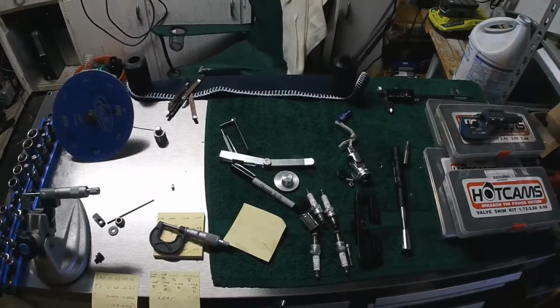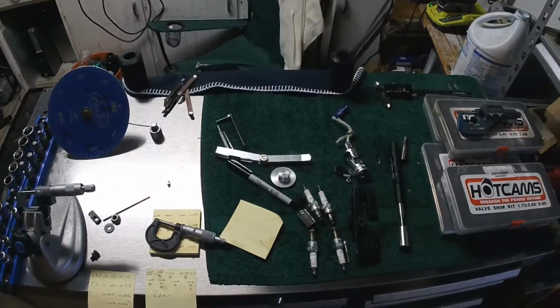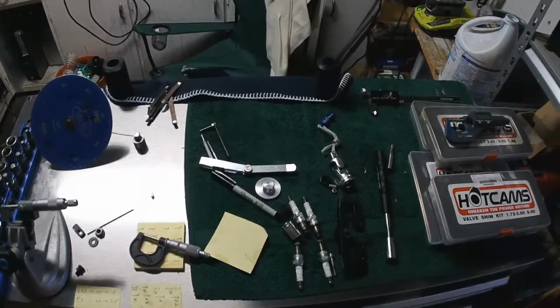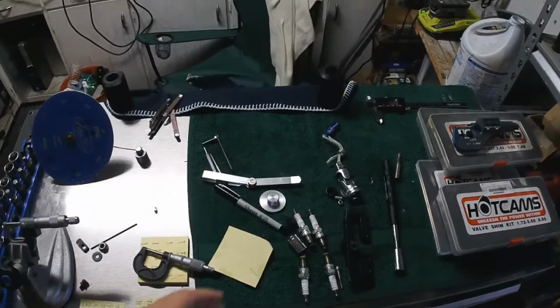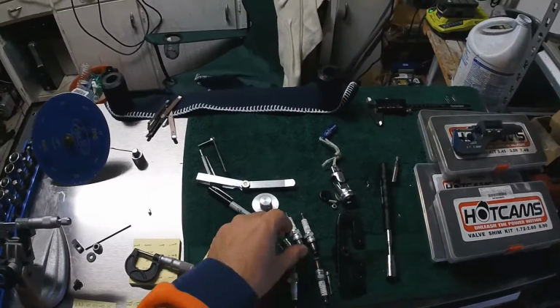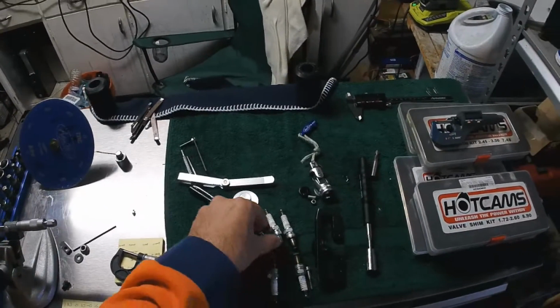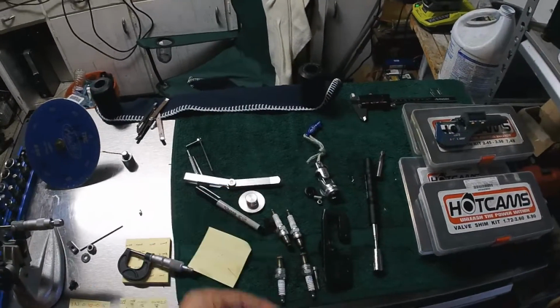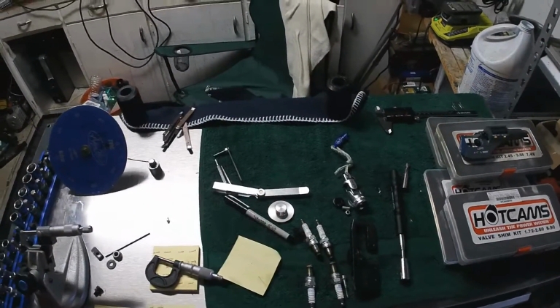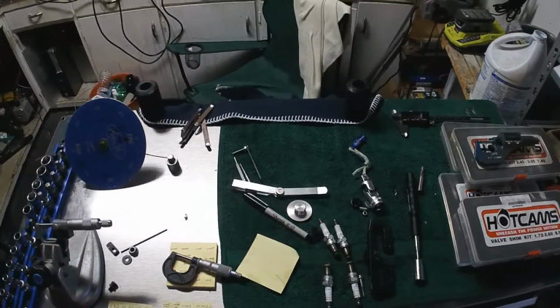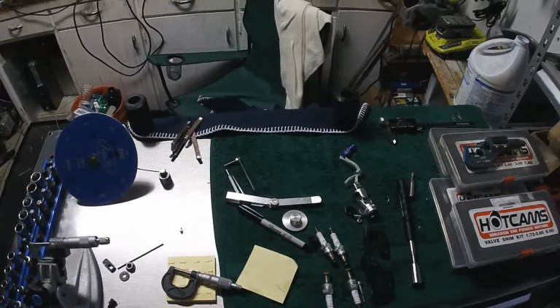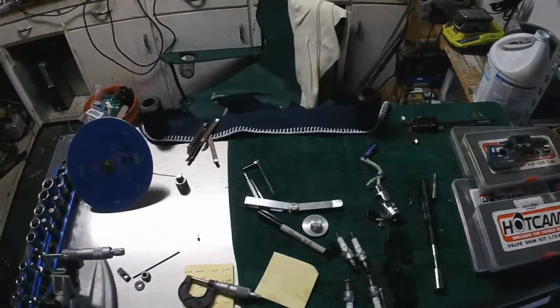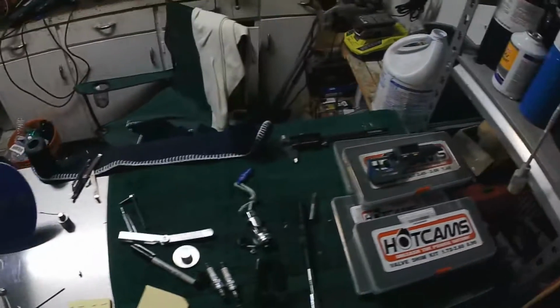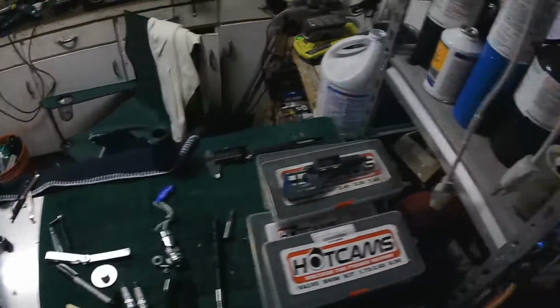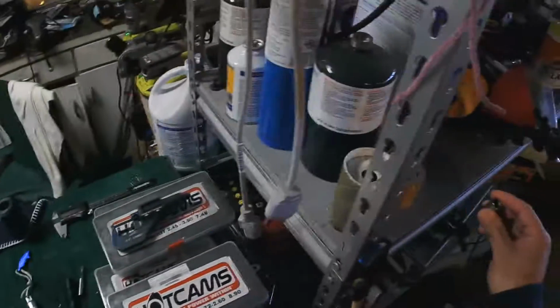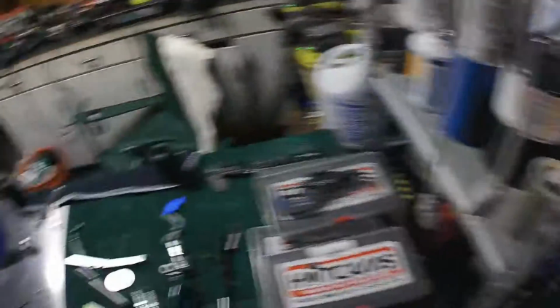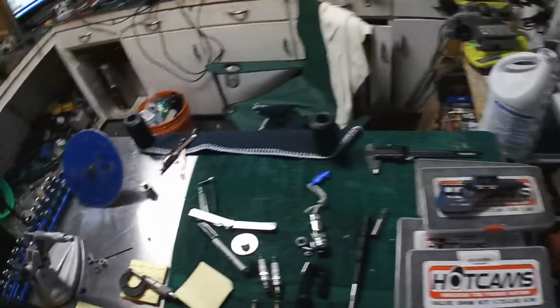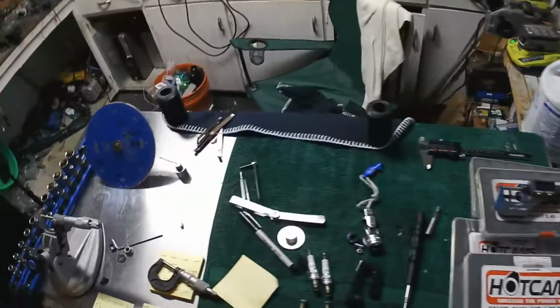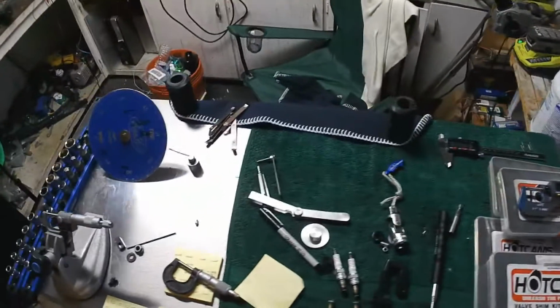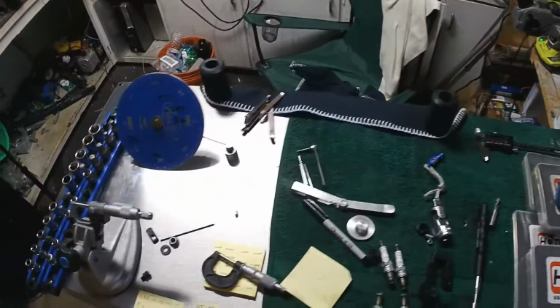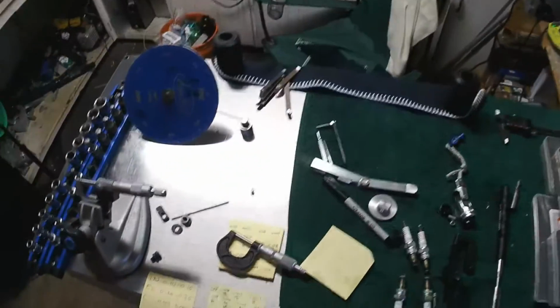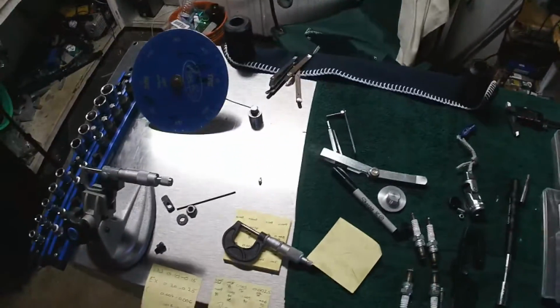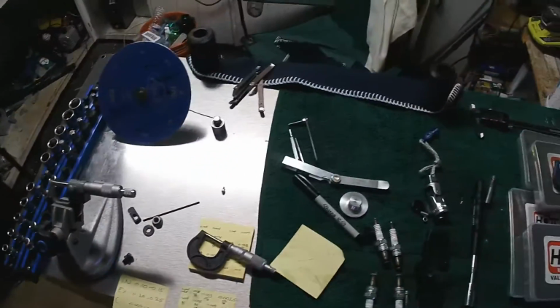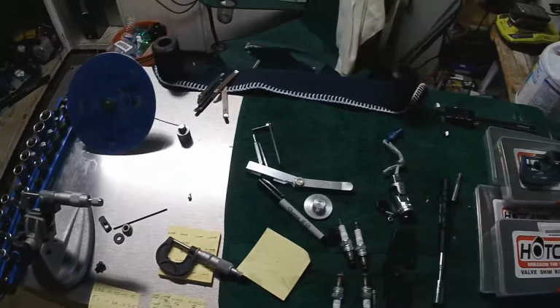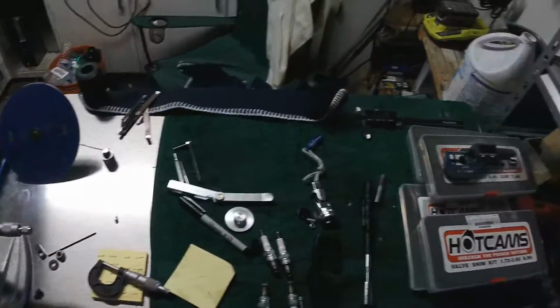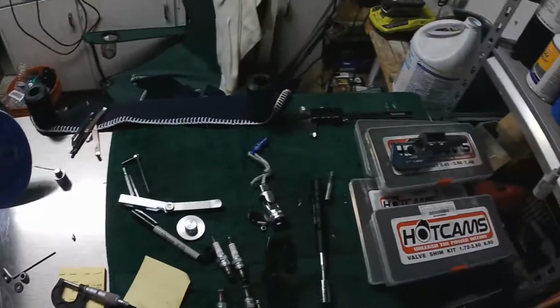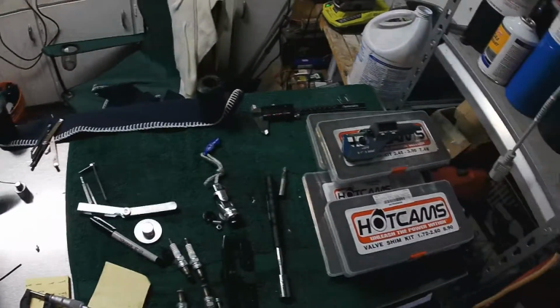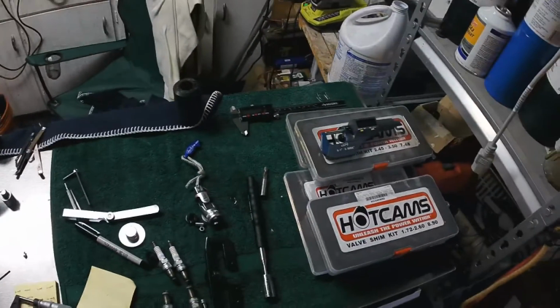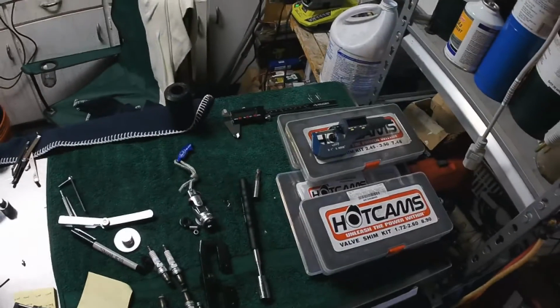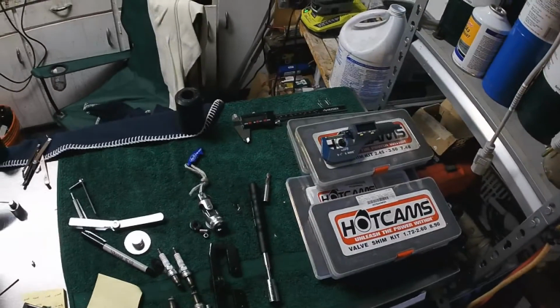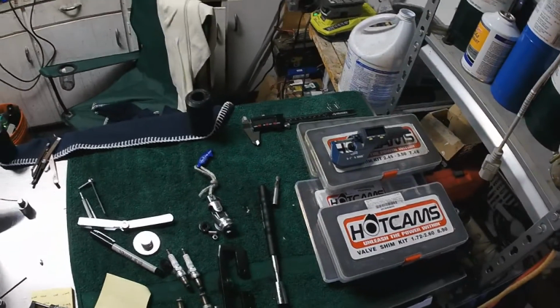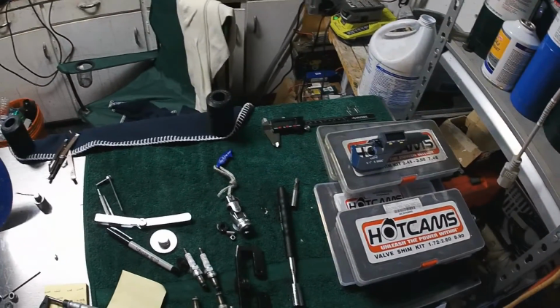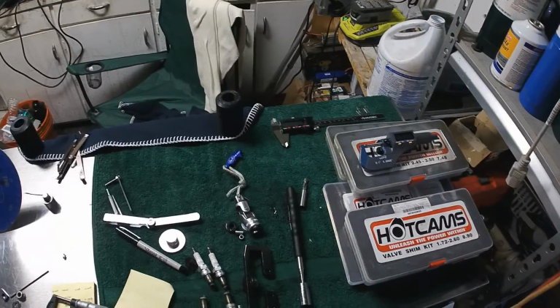A lot of people have been asking about the tools I used to do this valve adjust. So here's a quick review.